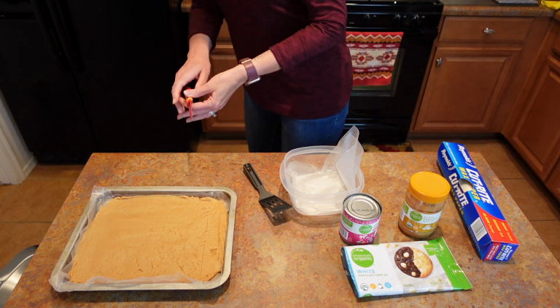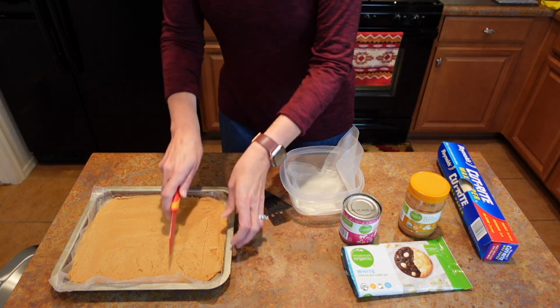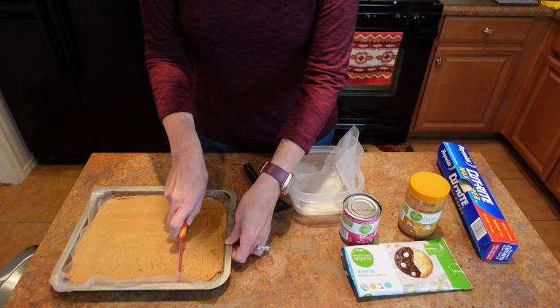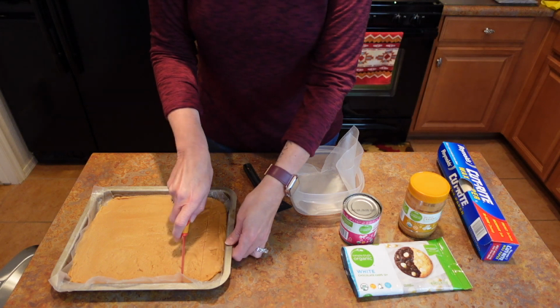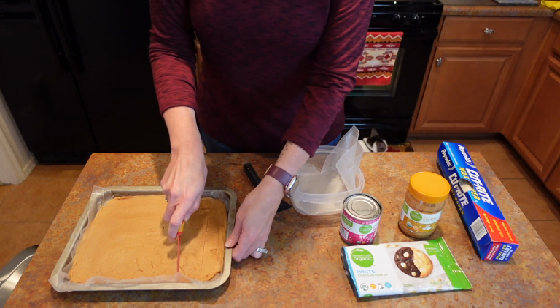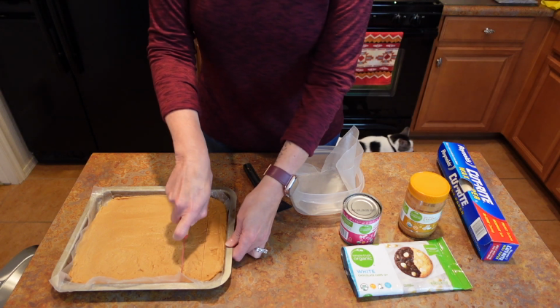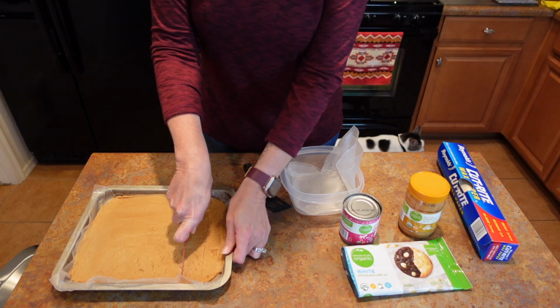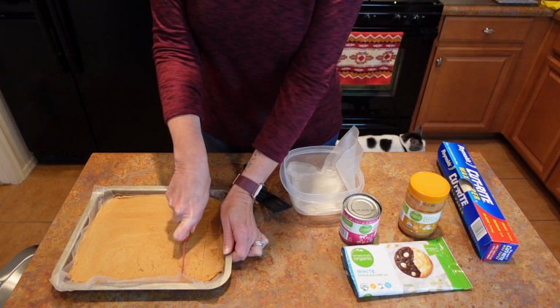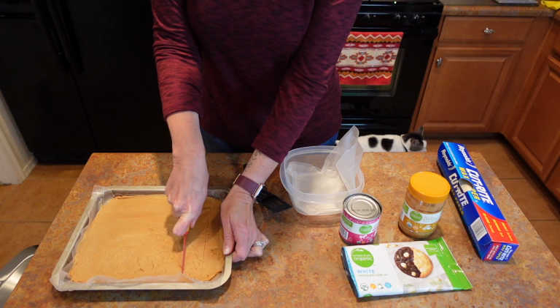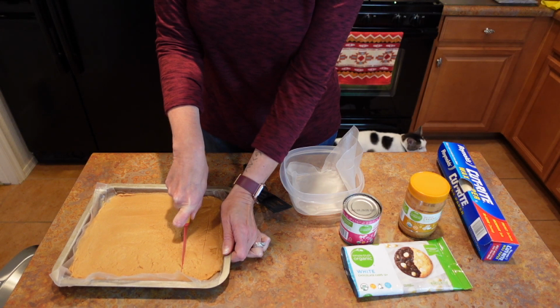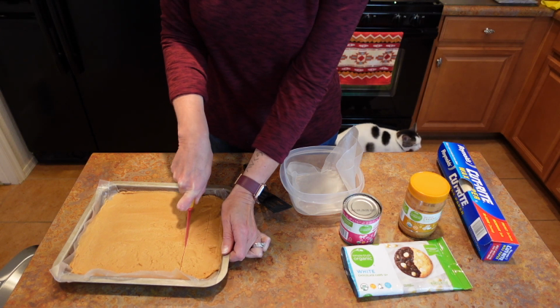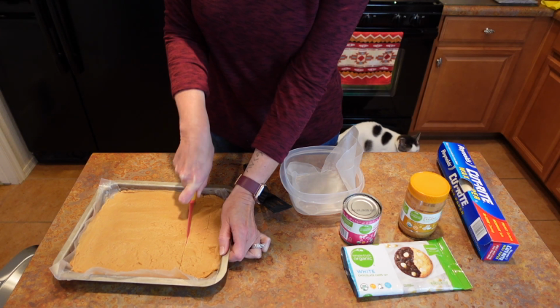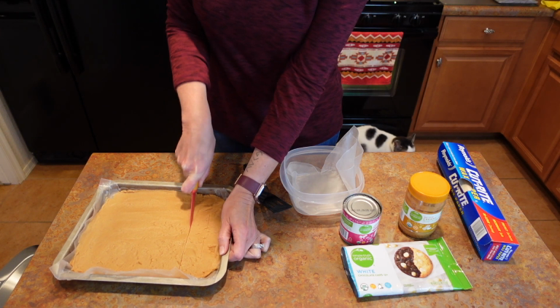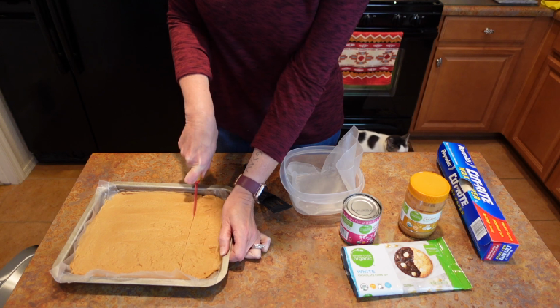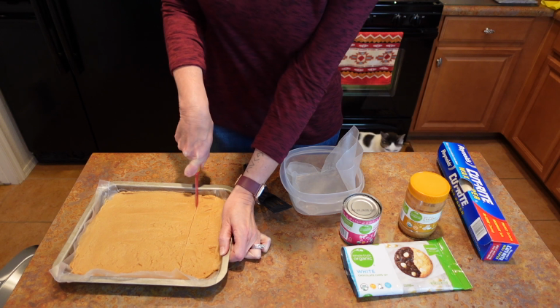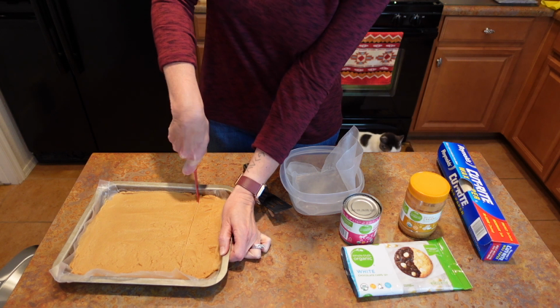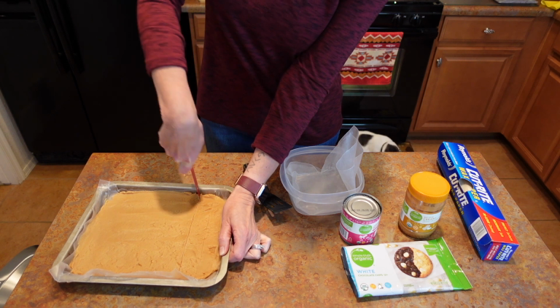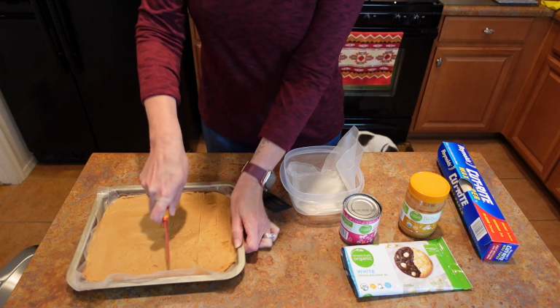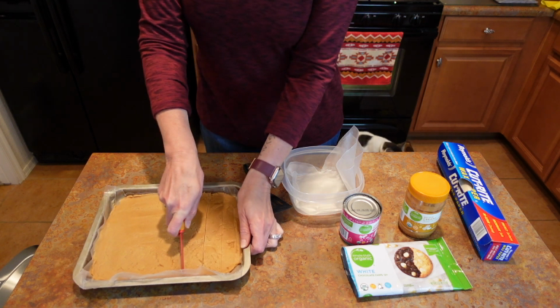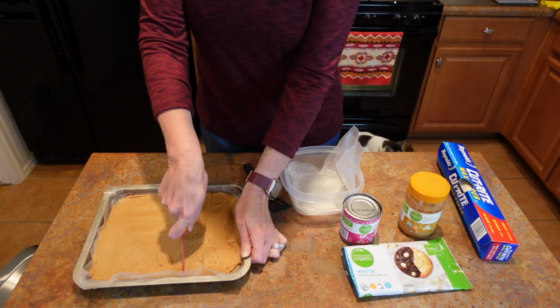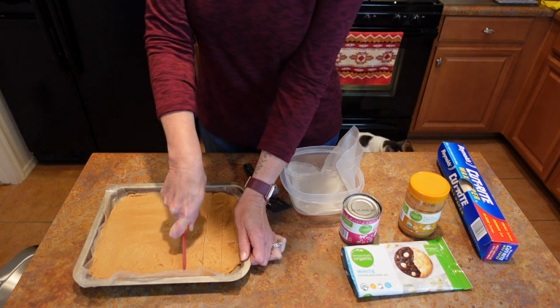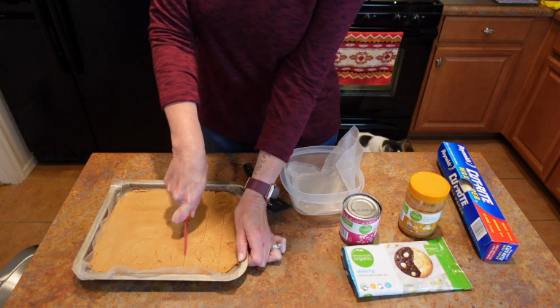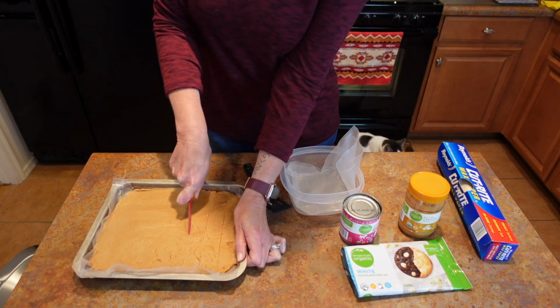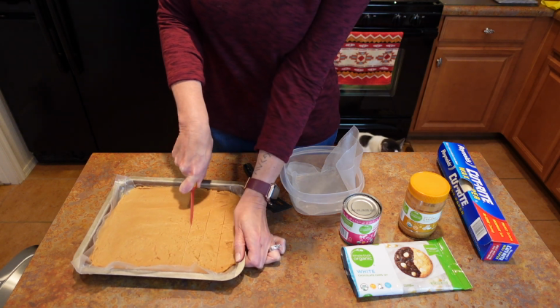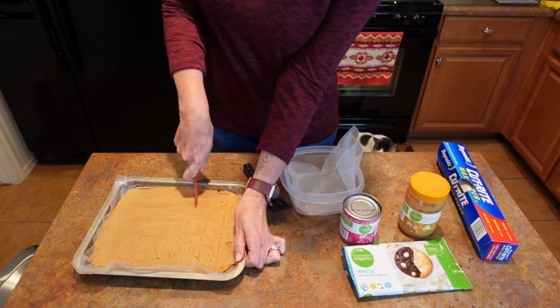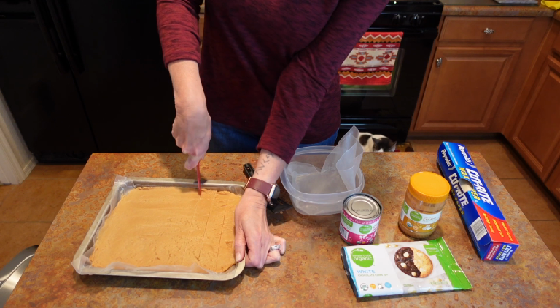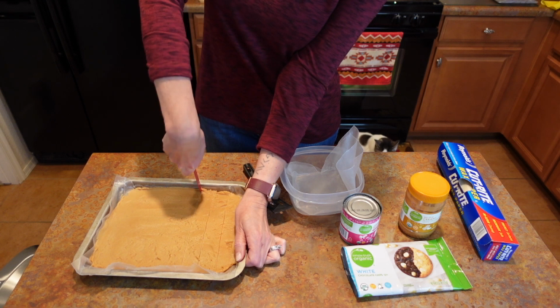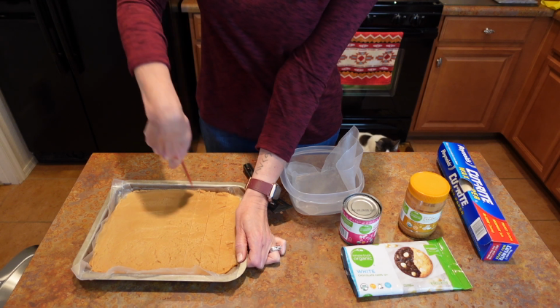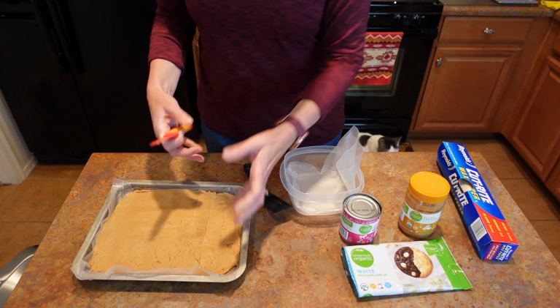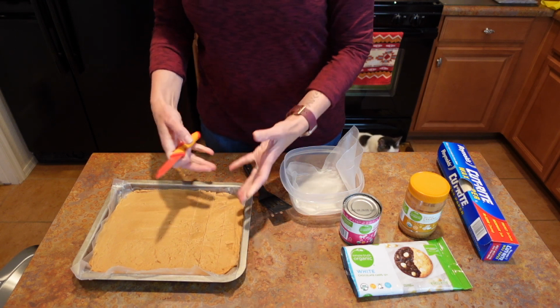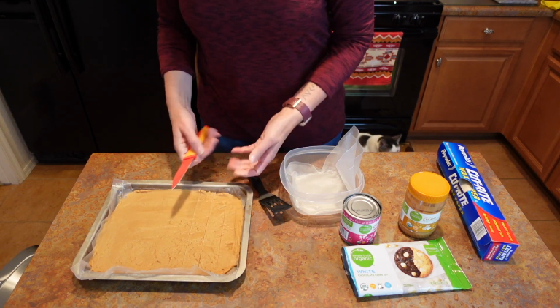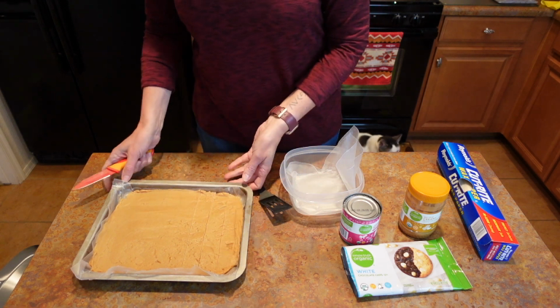I'm just cutting about an inch and a half across. You can do bigger pieces, but this is definitely more potent than having brownies.